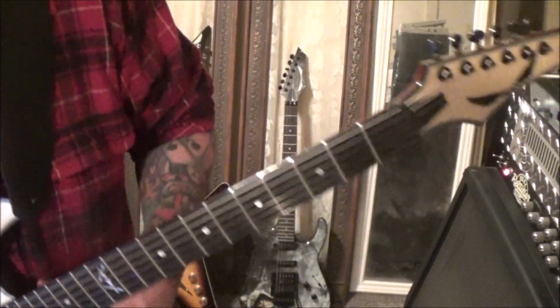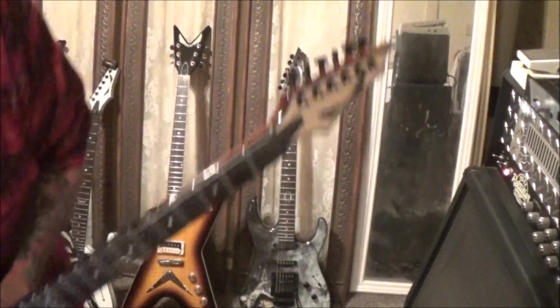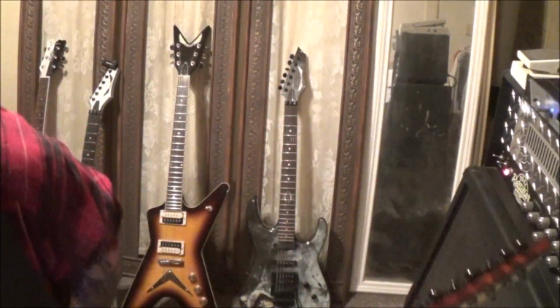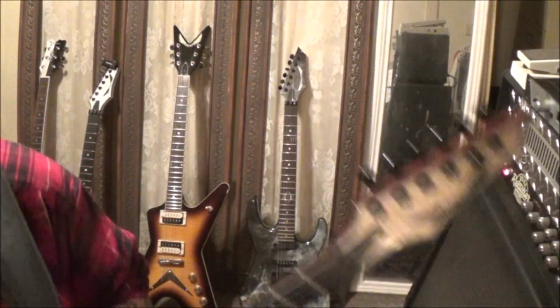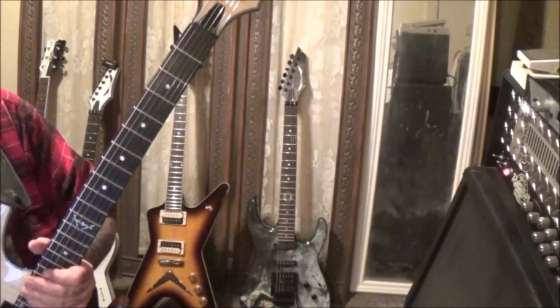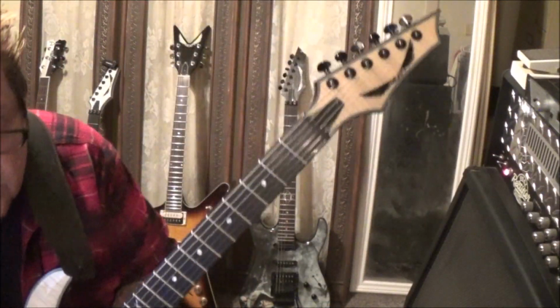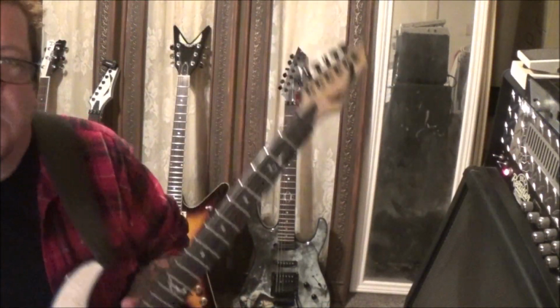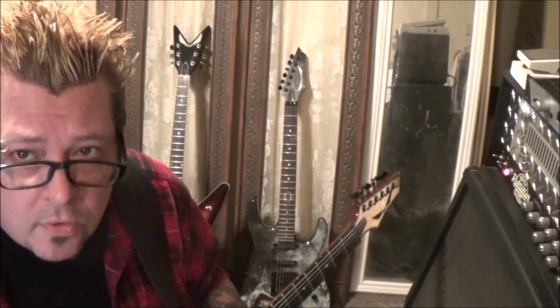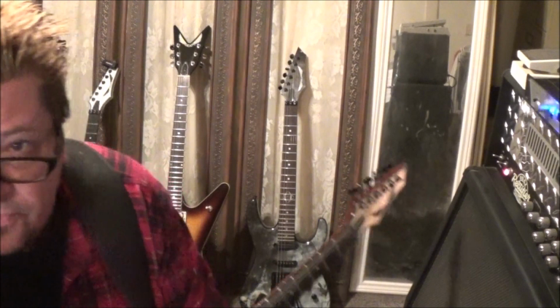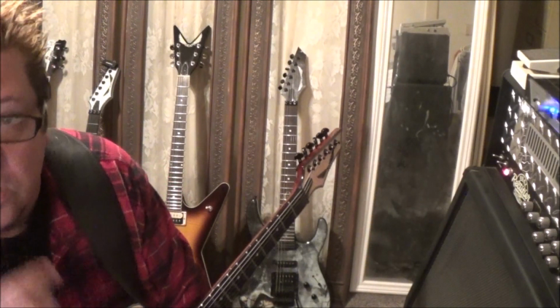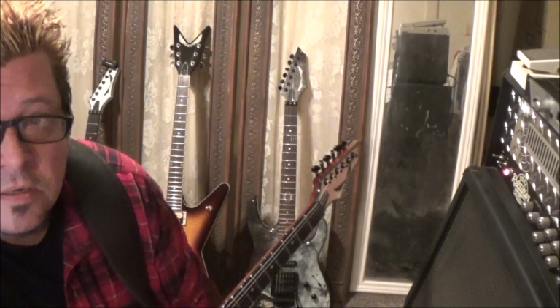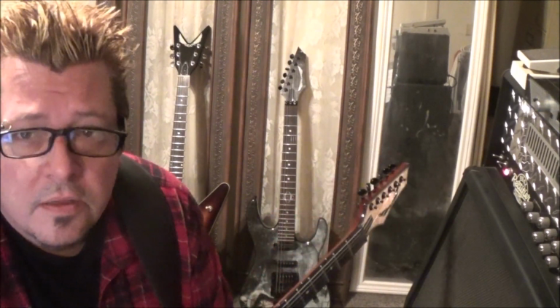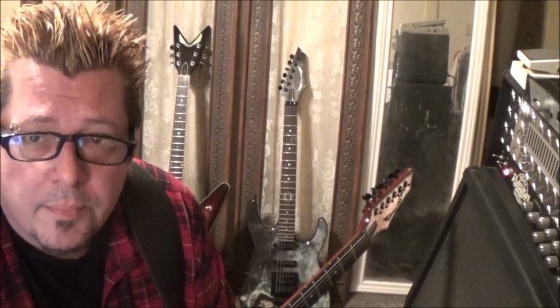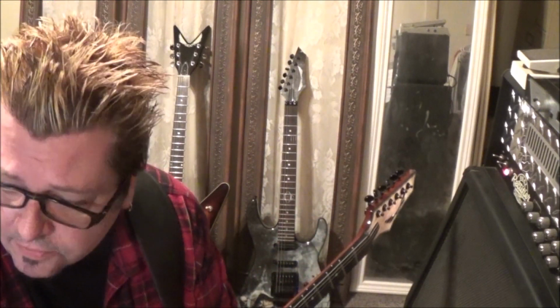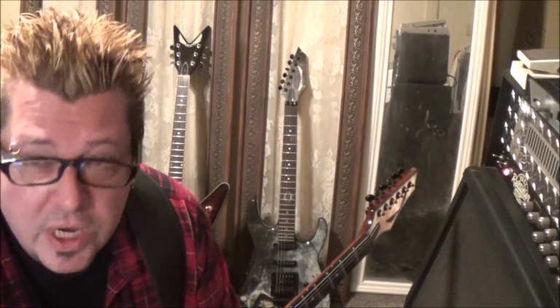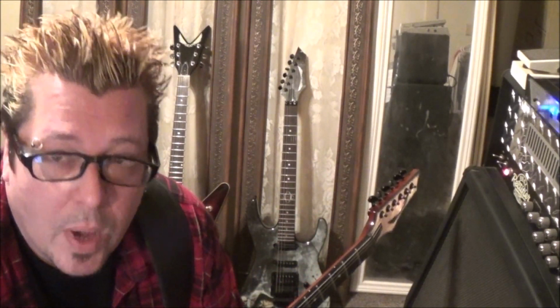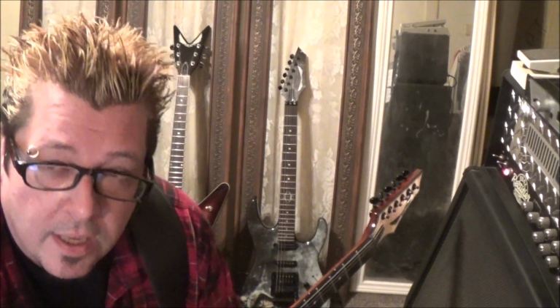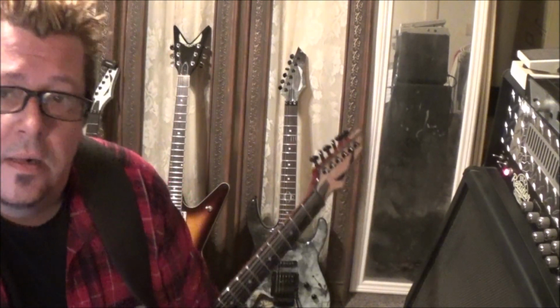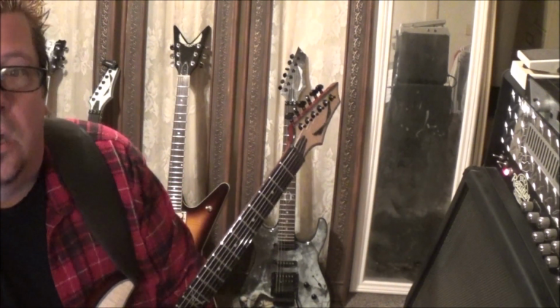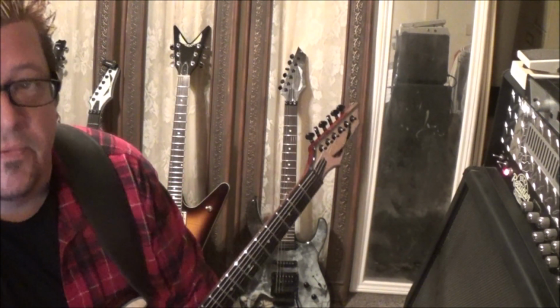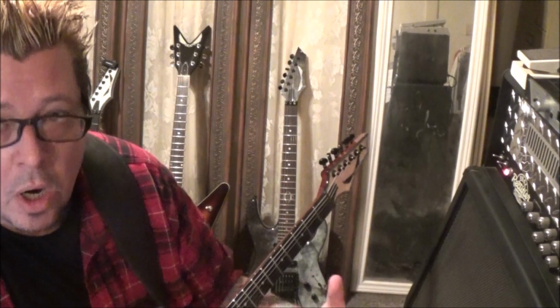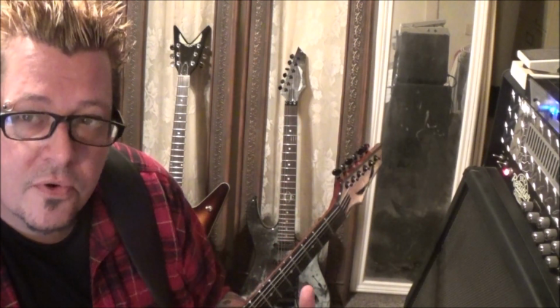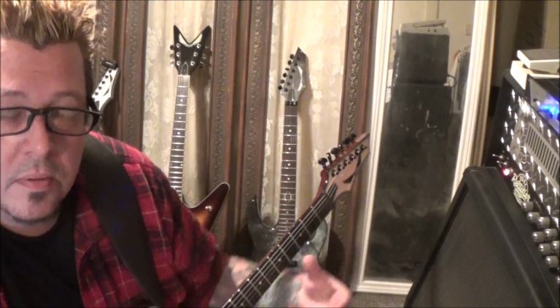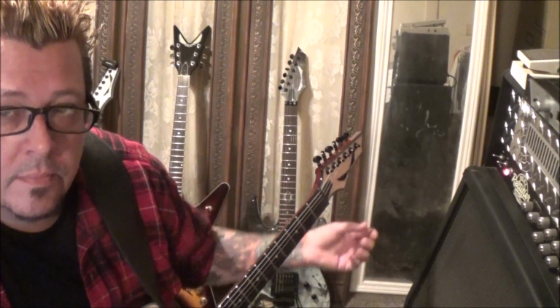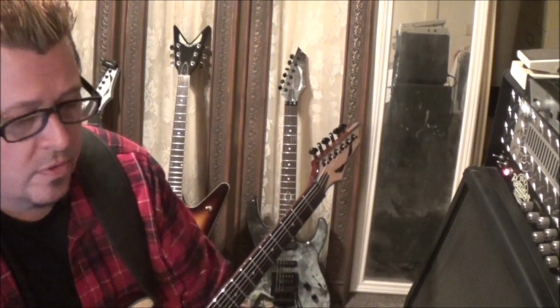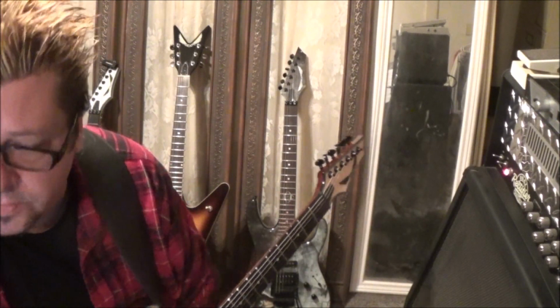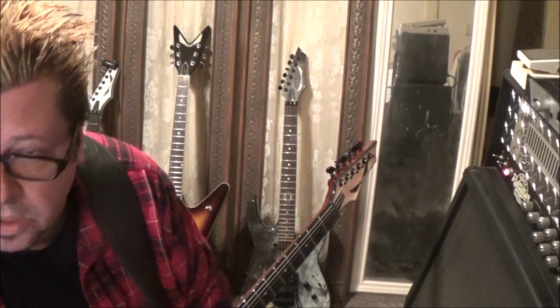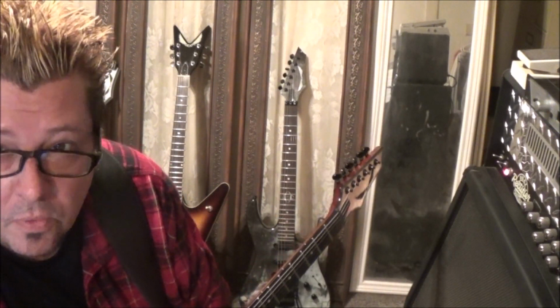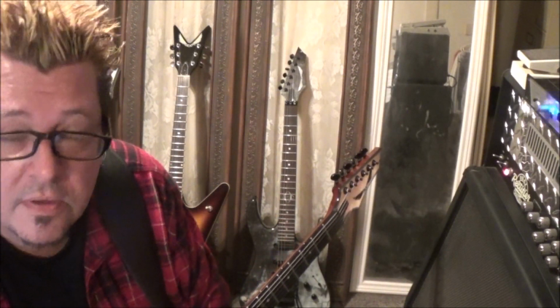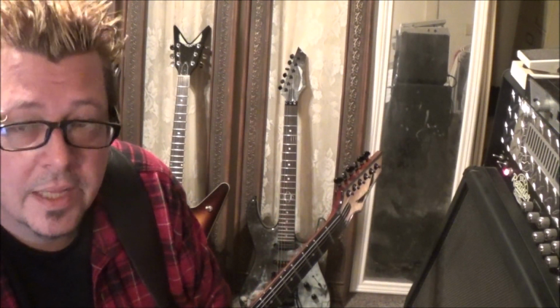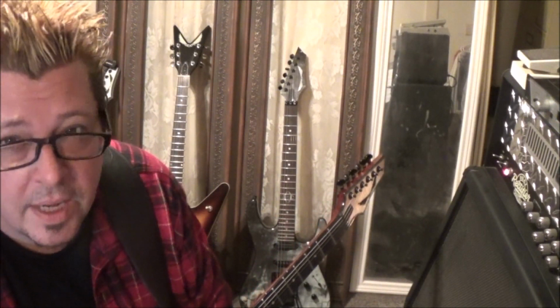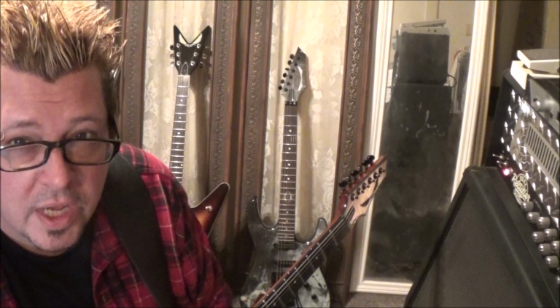Faster Pussycat with 'Don't Change That Song.' It's got that little Aerosmith vibe to it, huh? Be sure to subscribe to the channel if you haven't yet. If you are a subscriber, you're more than welcome to make requests — that's what this channel is about.